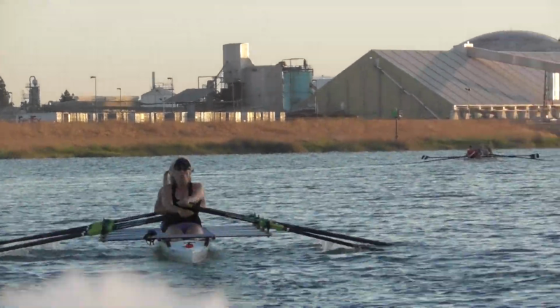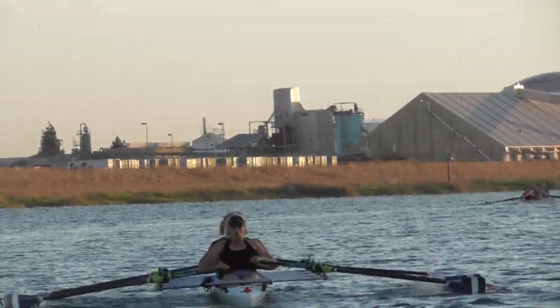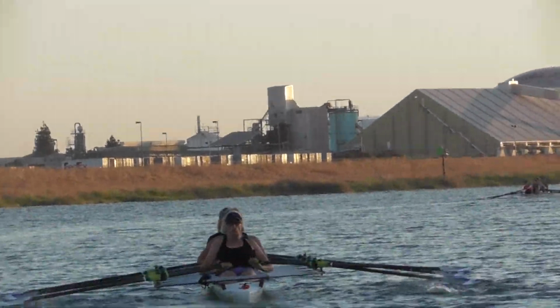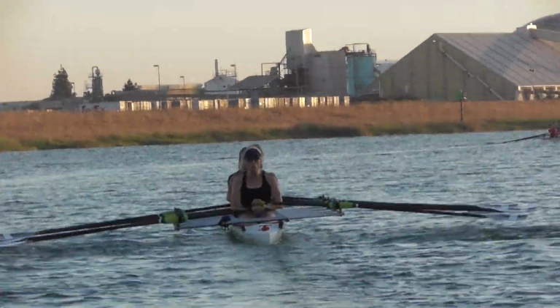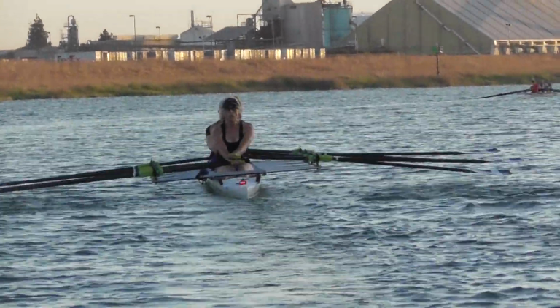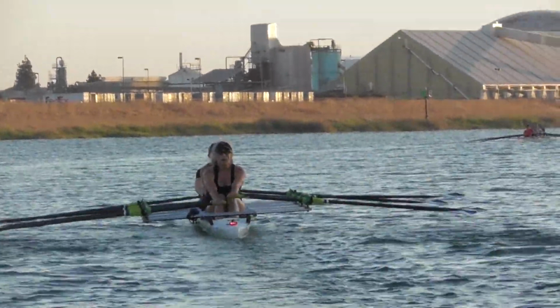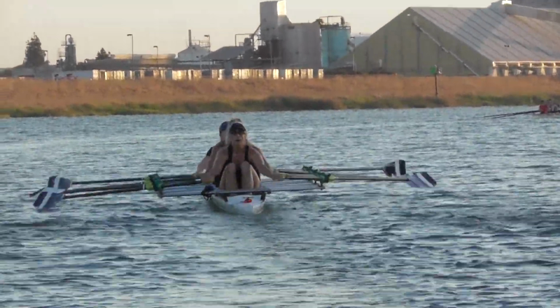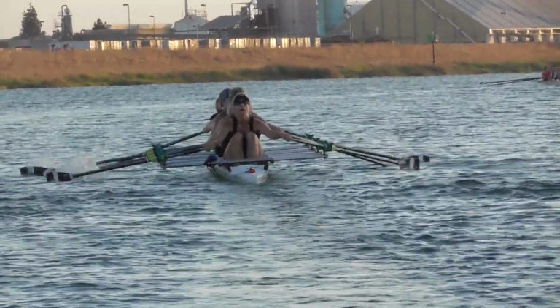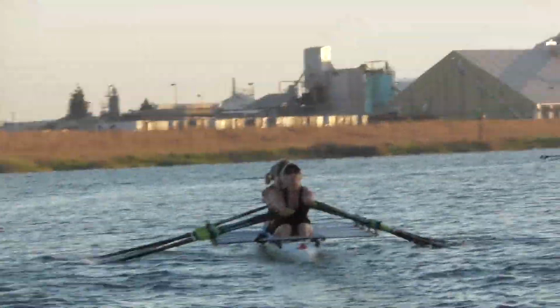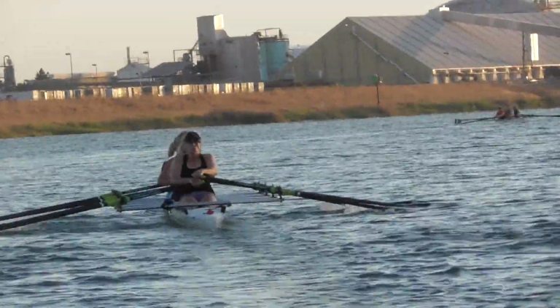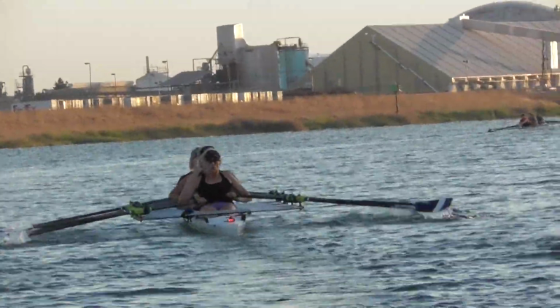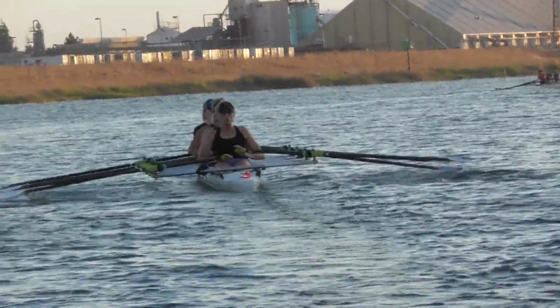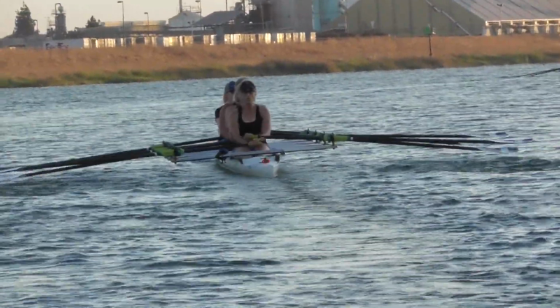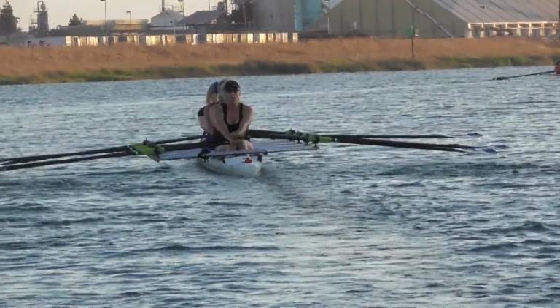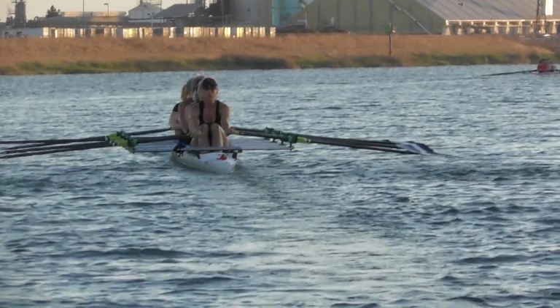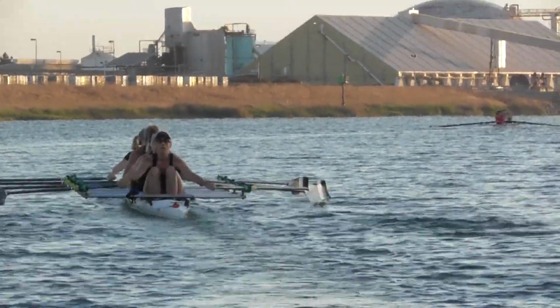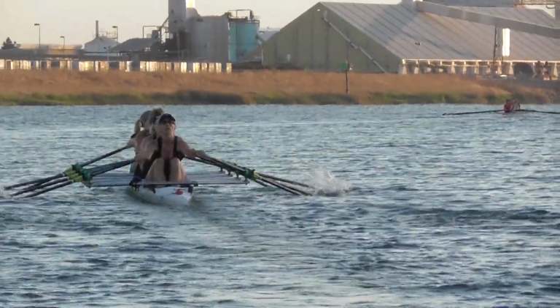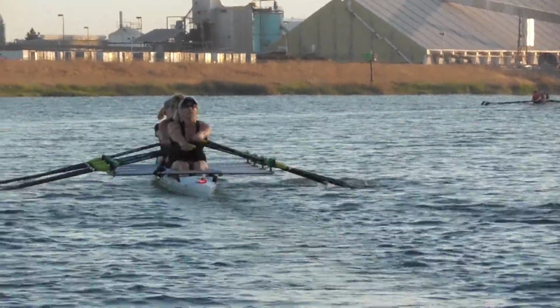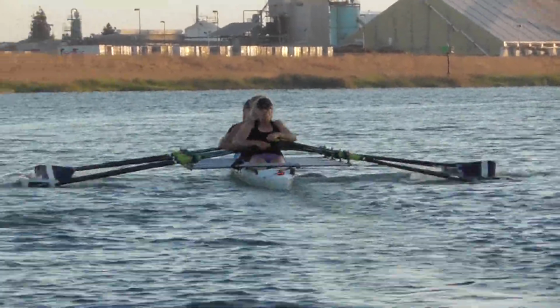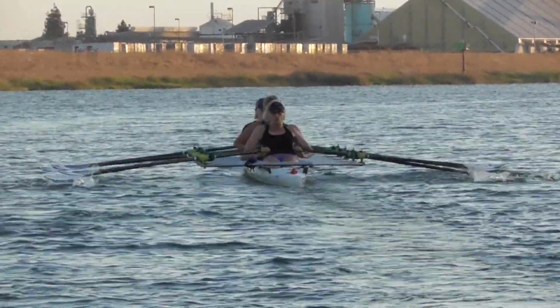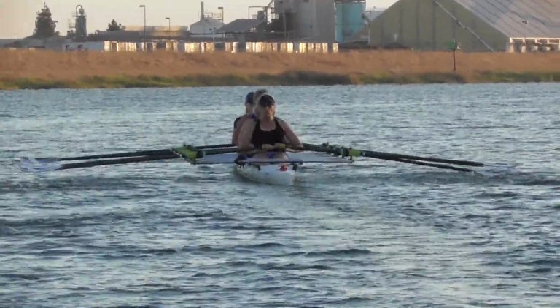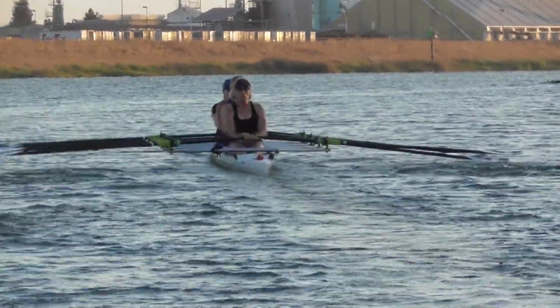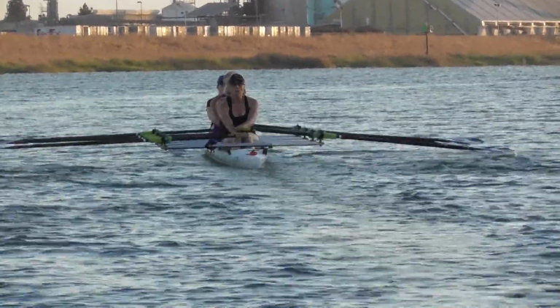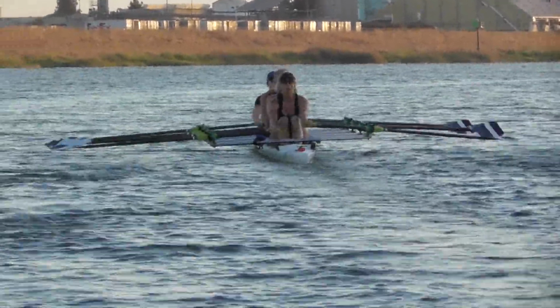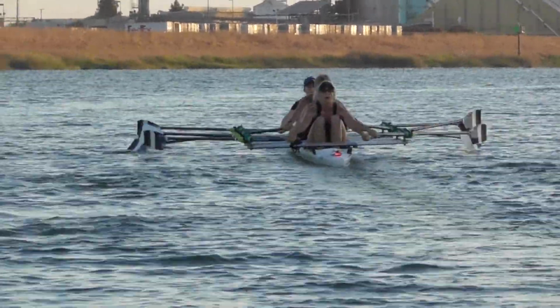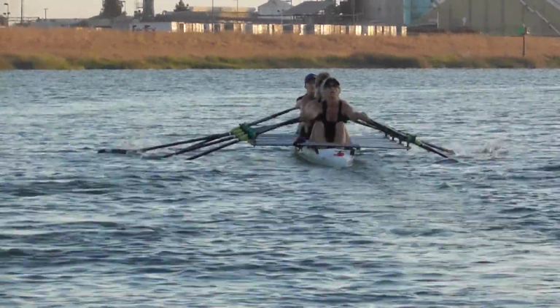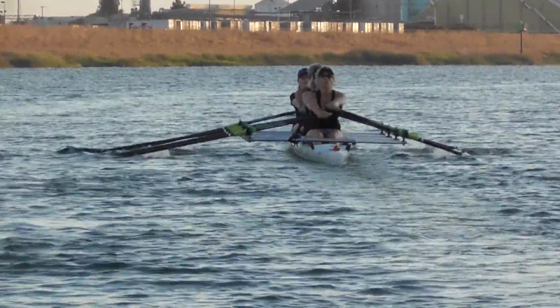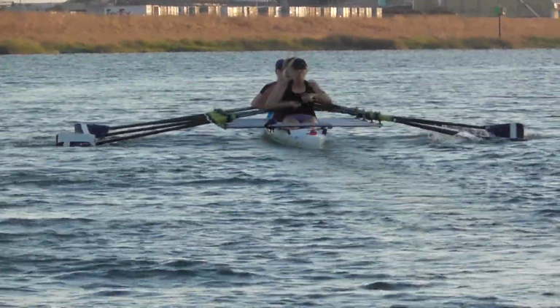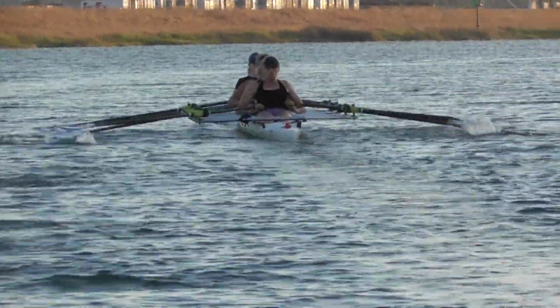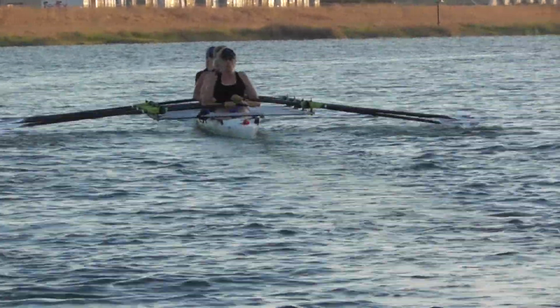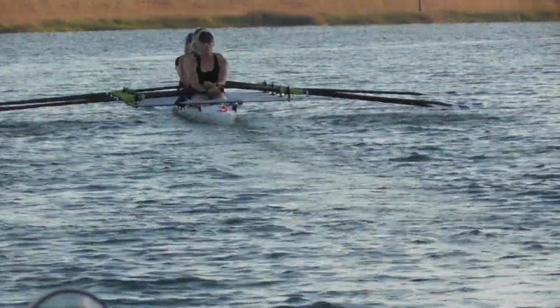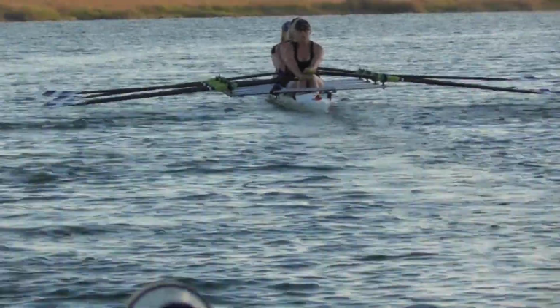Chris, they're still skying at the catch, still dropping those hands. There we go — better. Let's be mindful of our line, let's not drift off the shore too far here, let's hold the line on the shore.